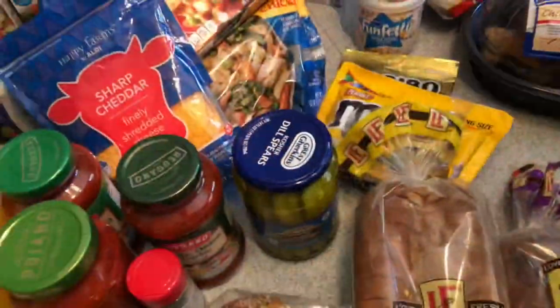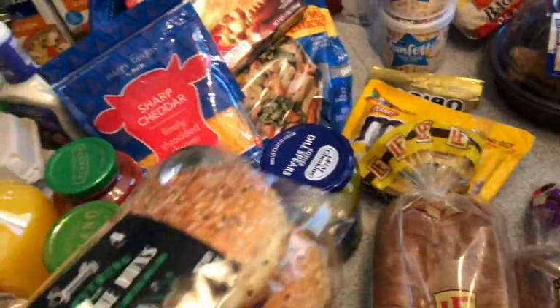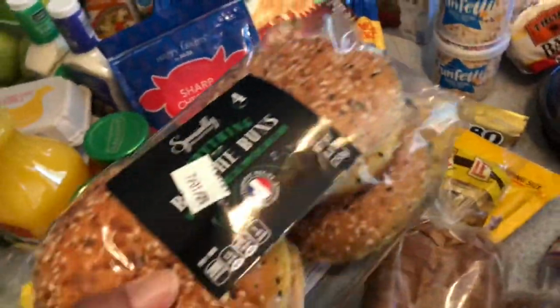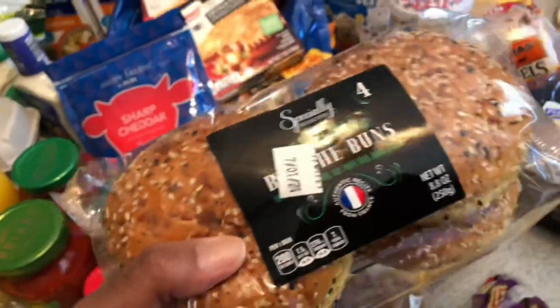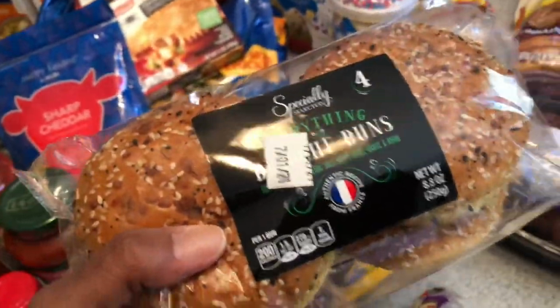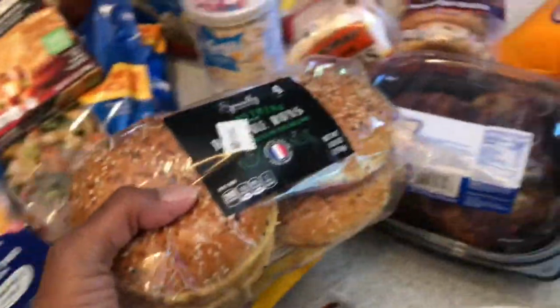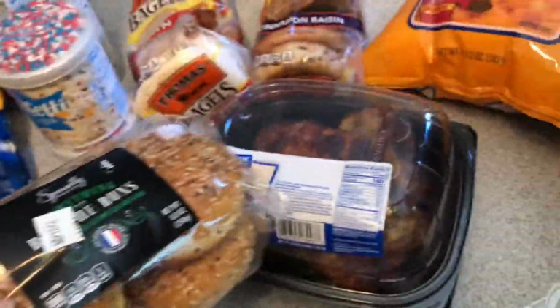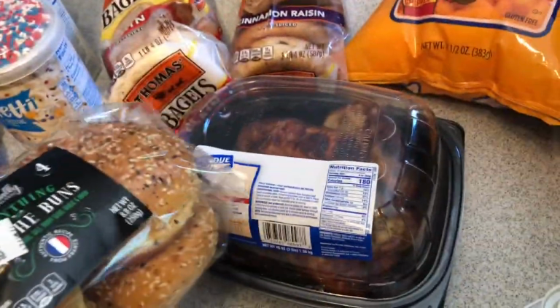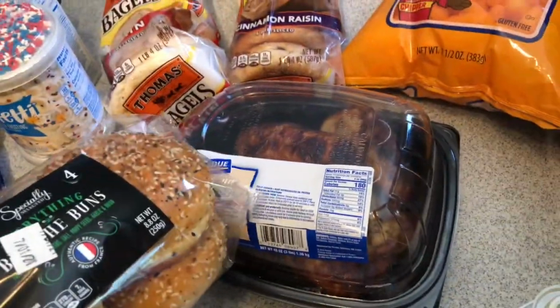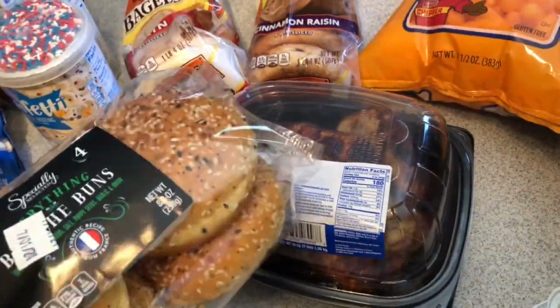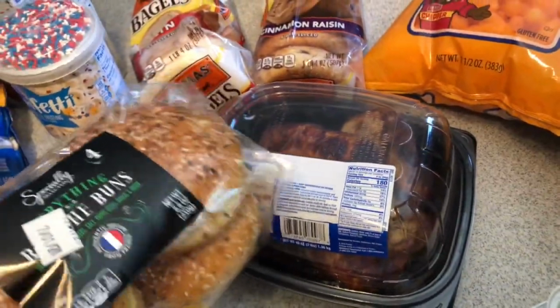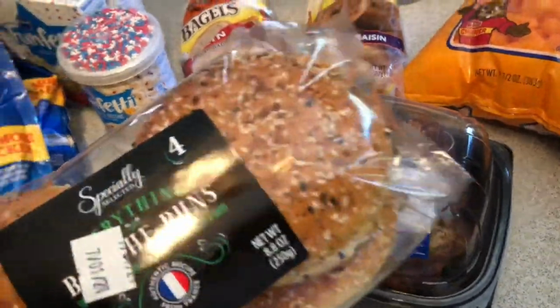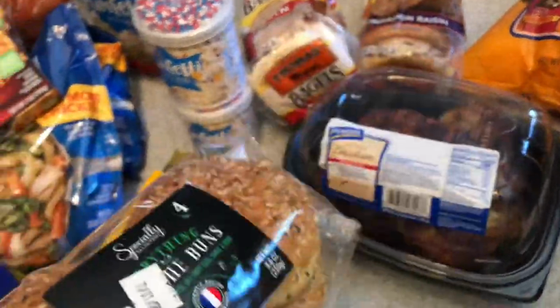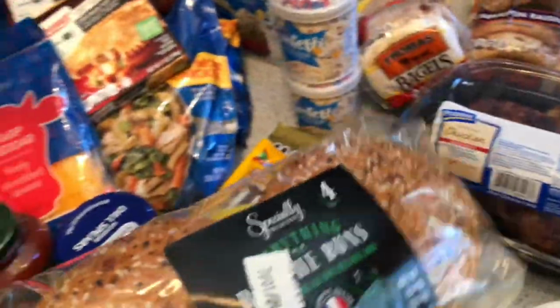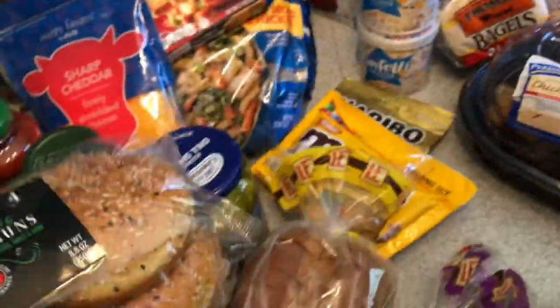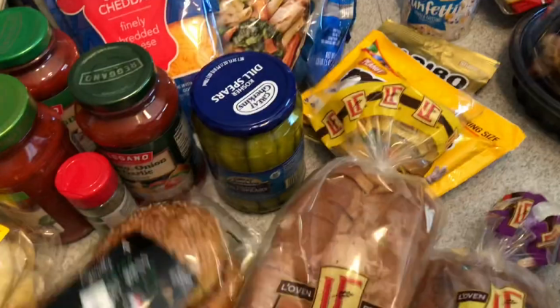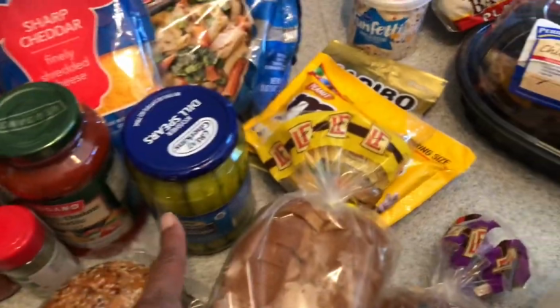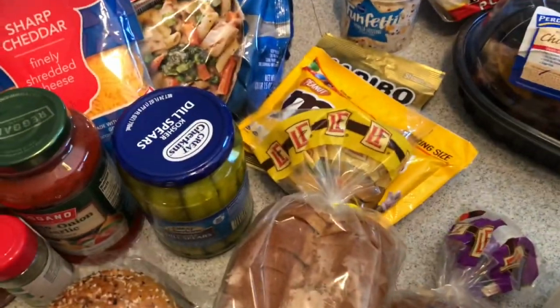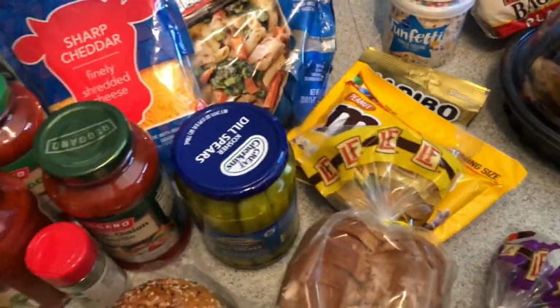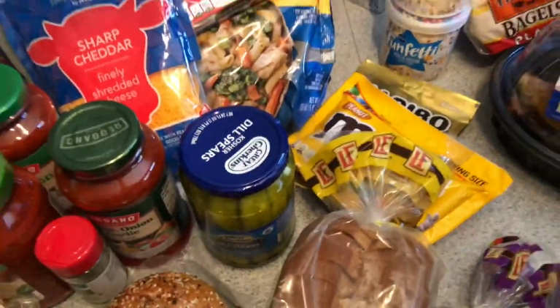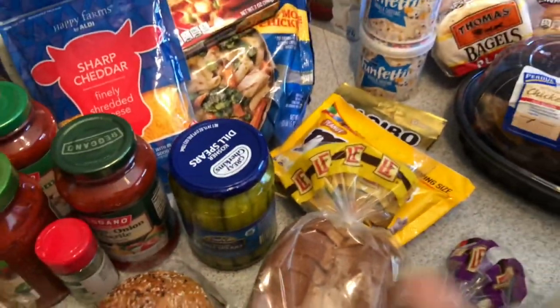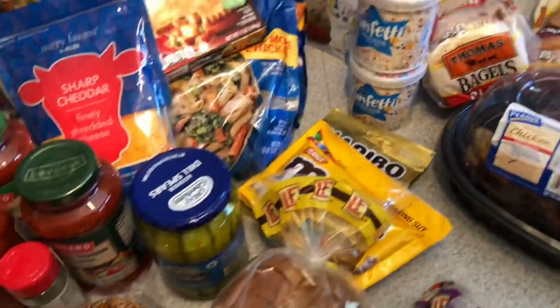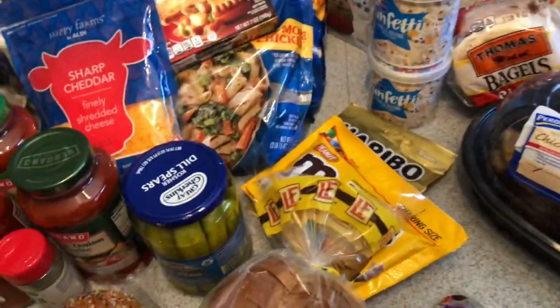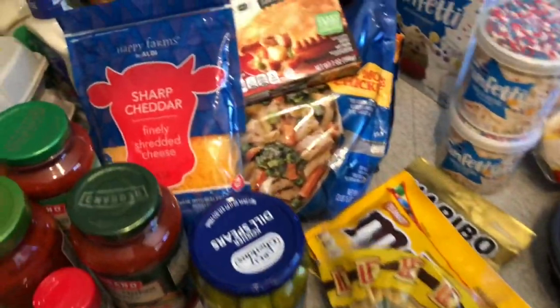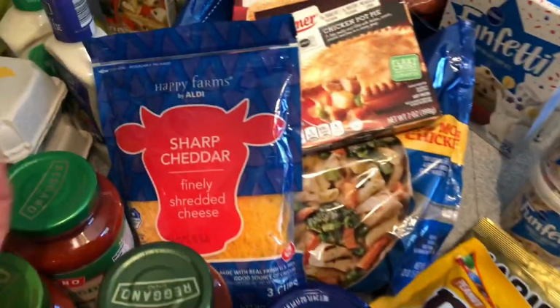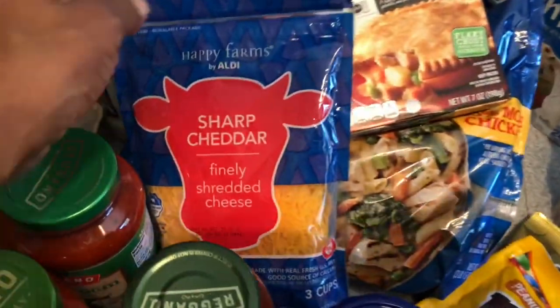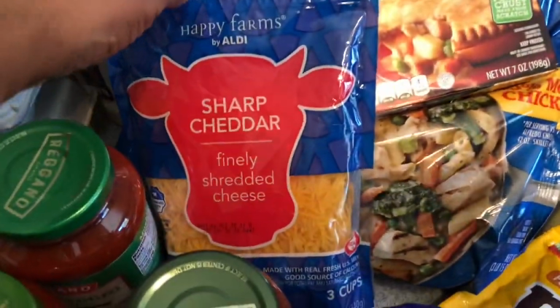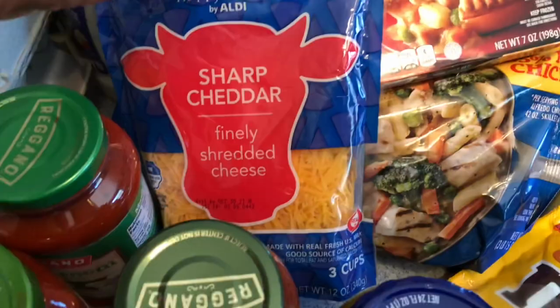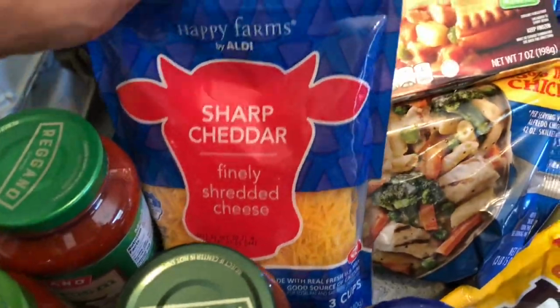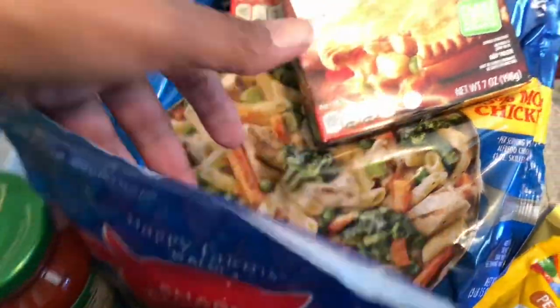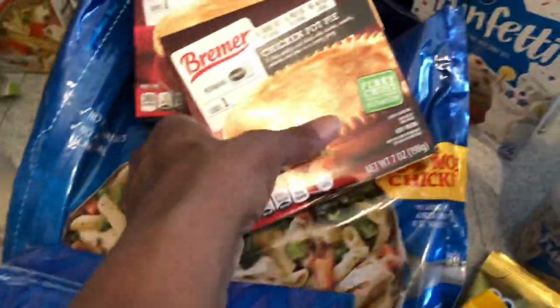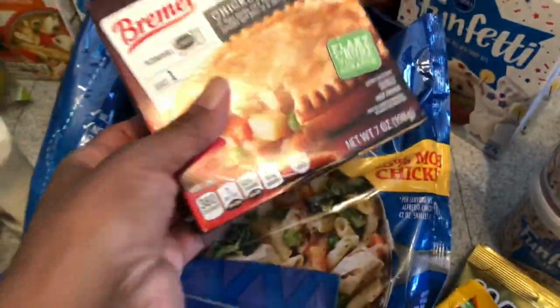For breads, I picked up these brioche buns — they look really good! Don't you think these would be perfect with some barbecue pulled chicken? Add a little pickle and a bag of chips — perfect dinner! I also picked up some sharp cheddar.